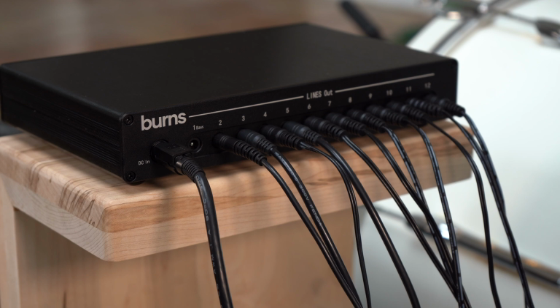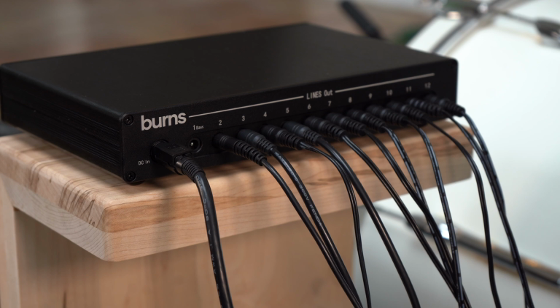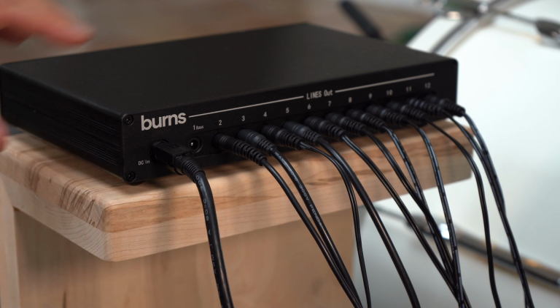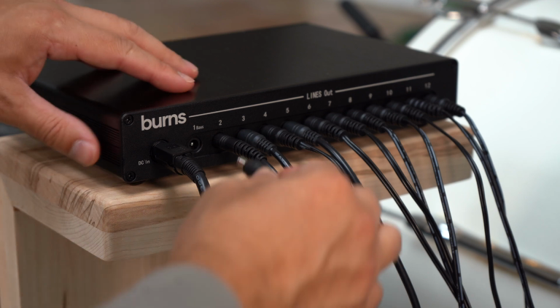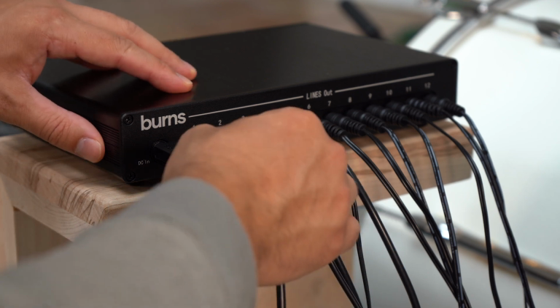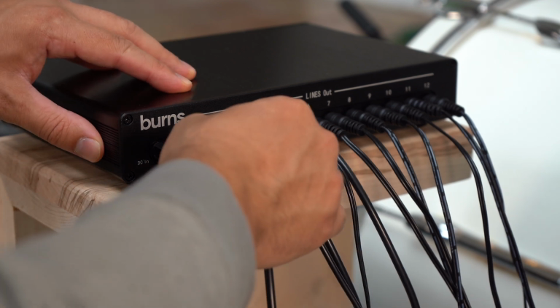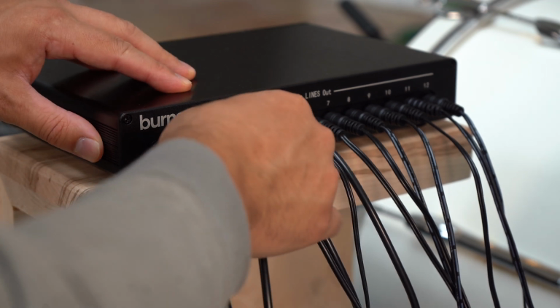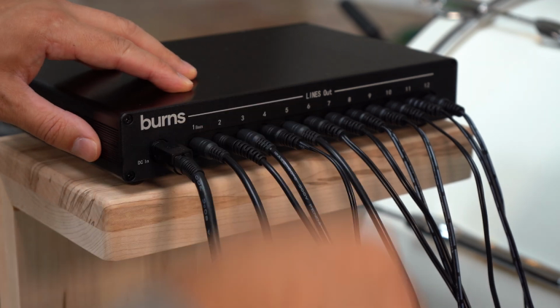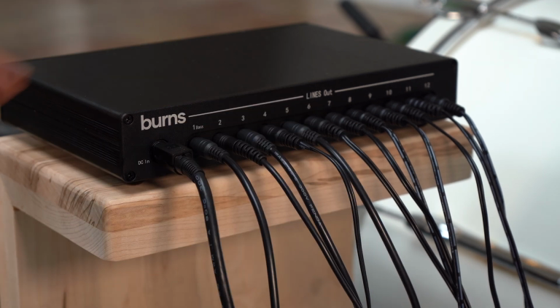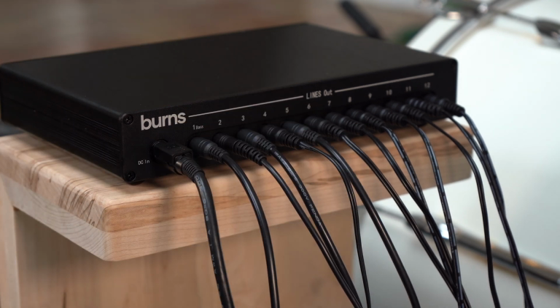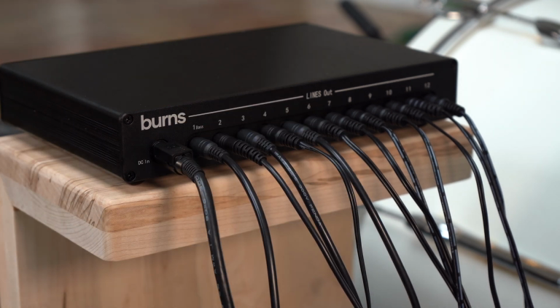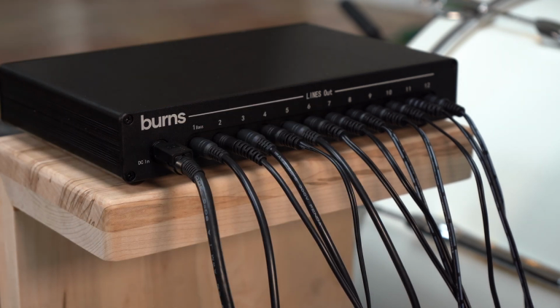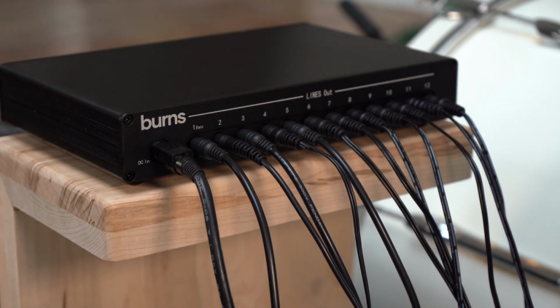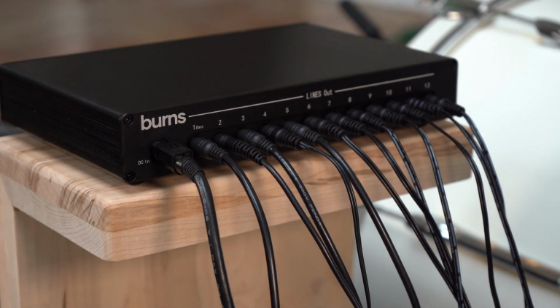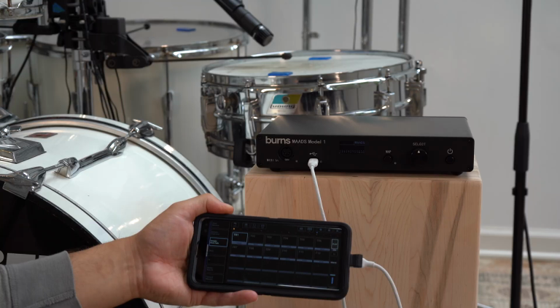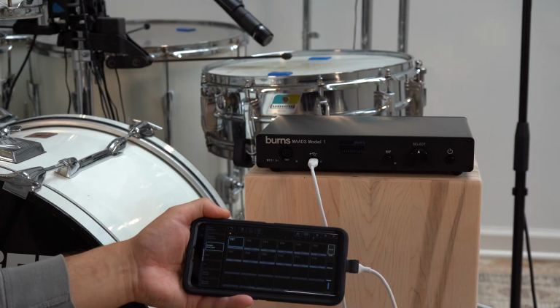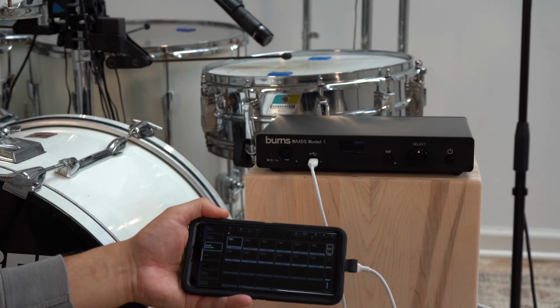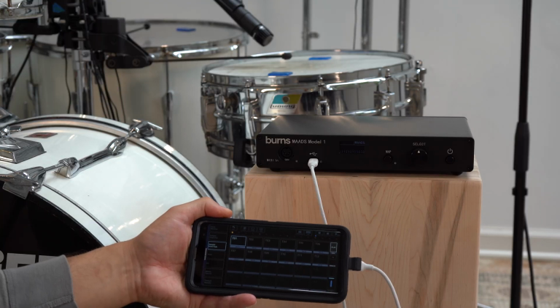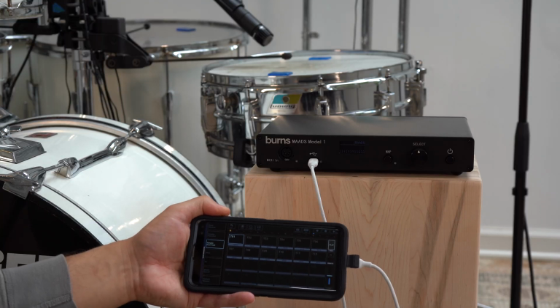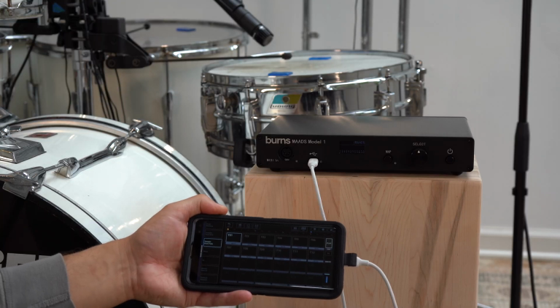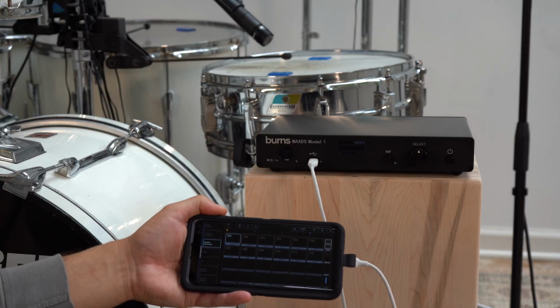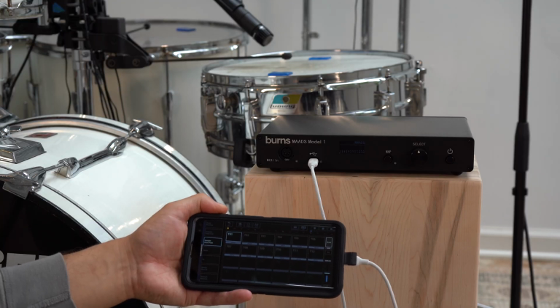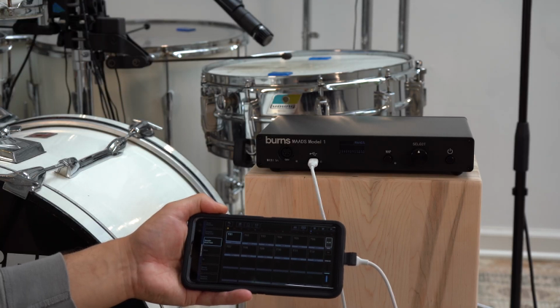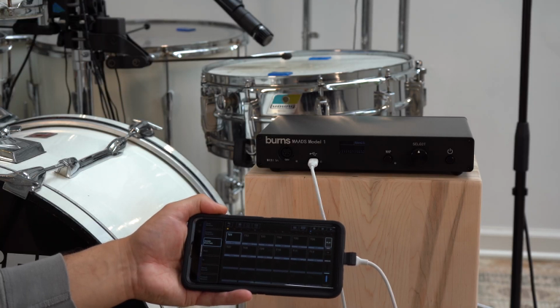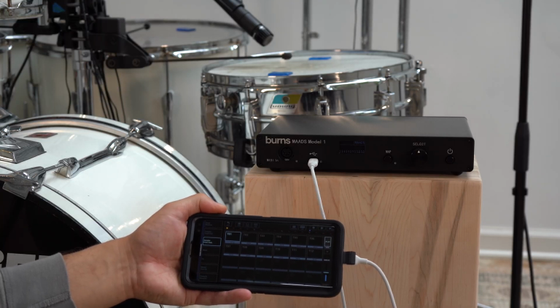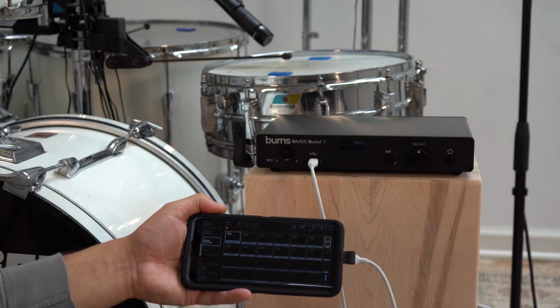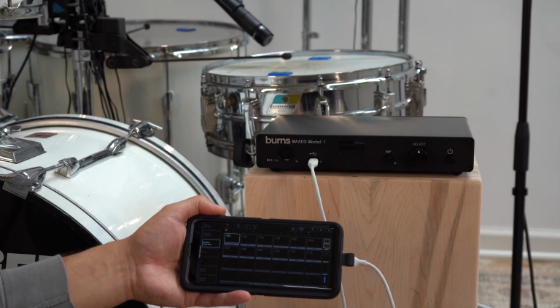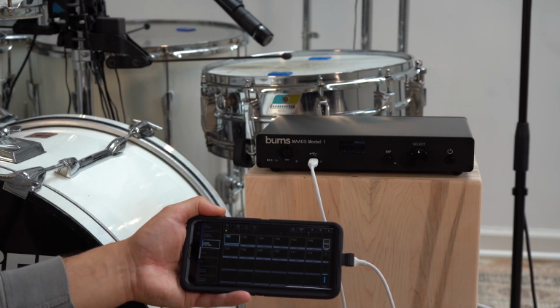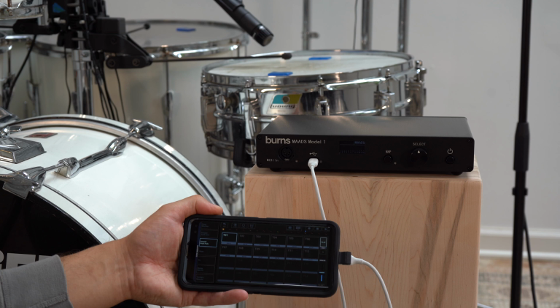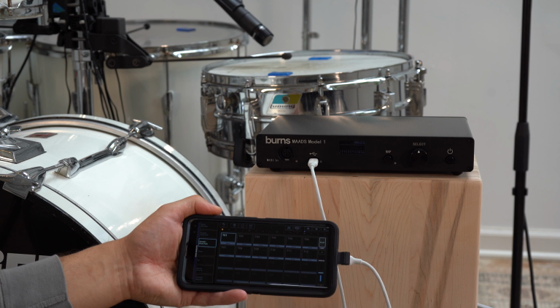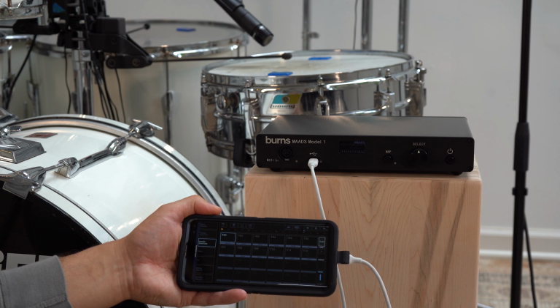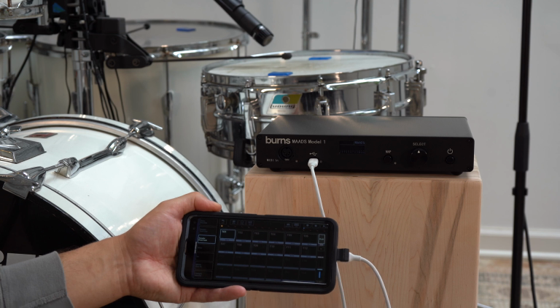On the back, you can connect up to 12 actuators. Press the map button, and the first 12 MIDI notes received will be mapped to output lines 1 through 12.